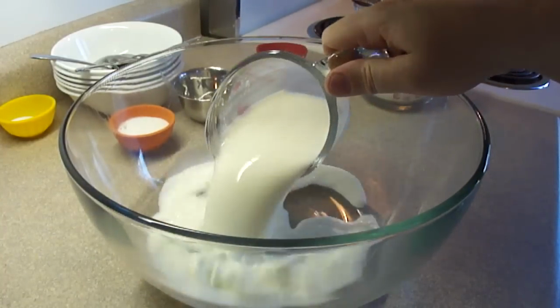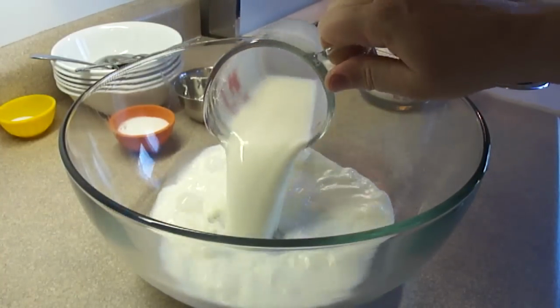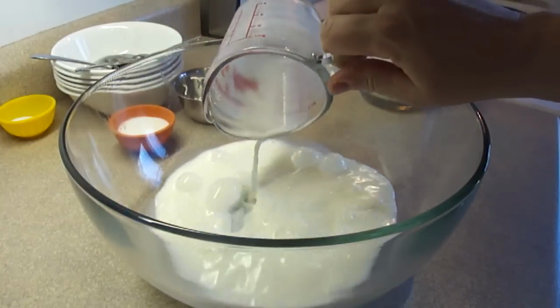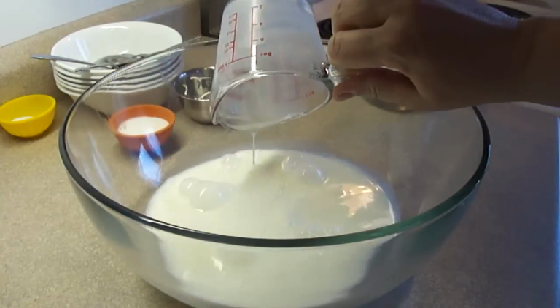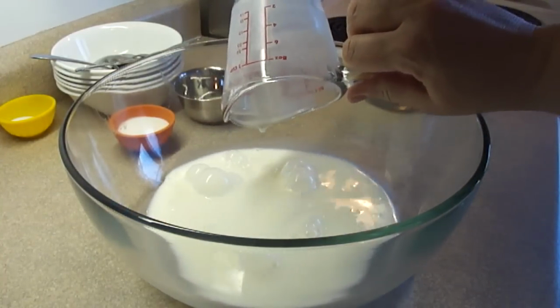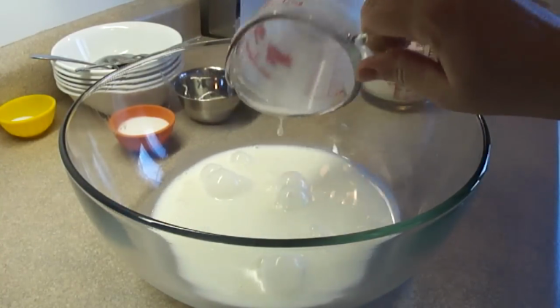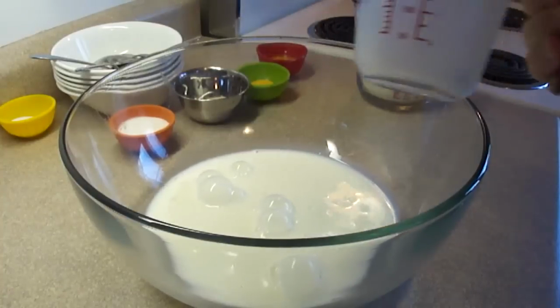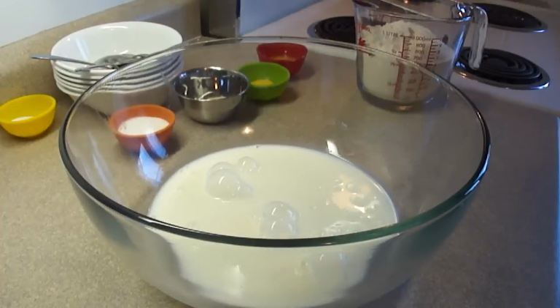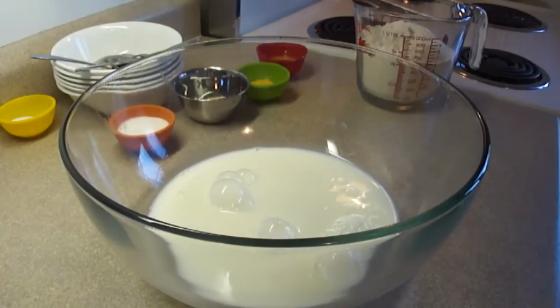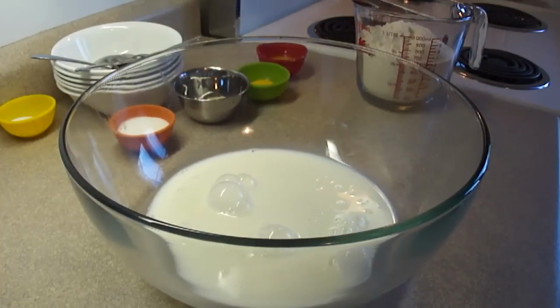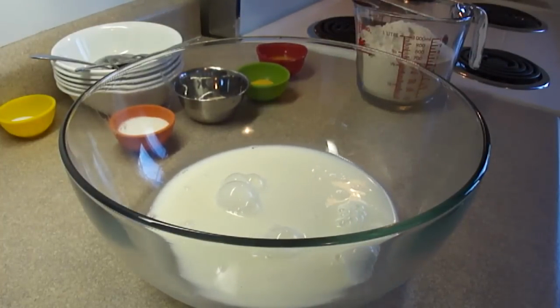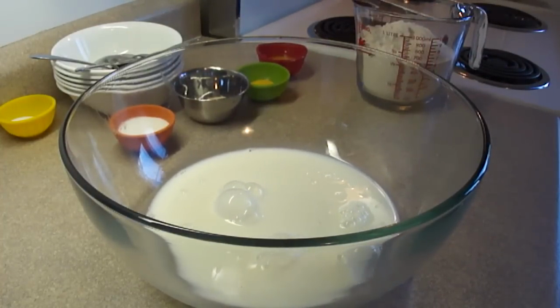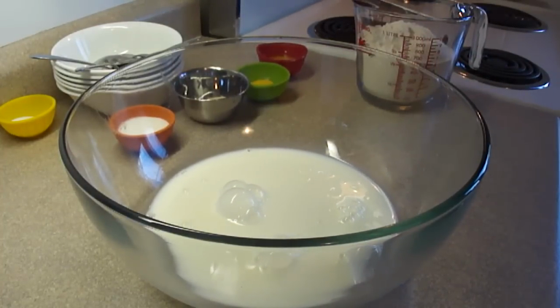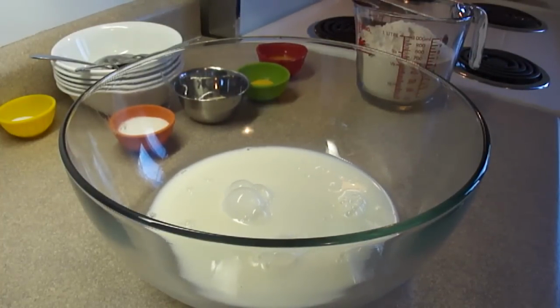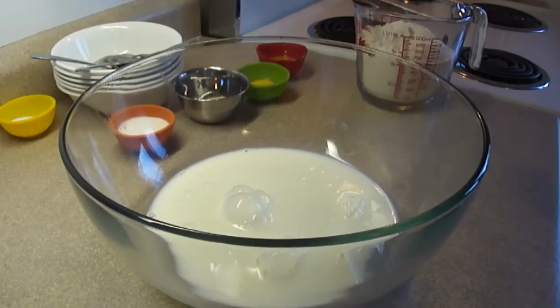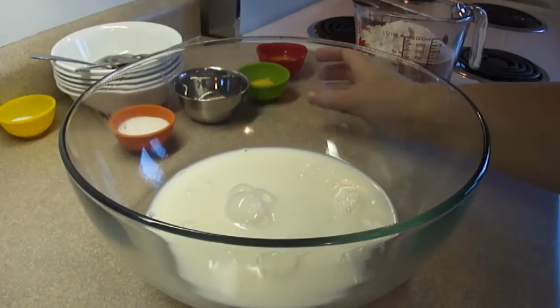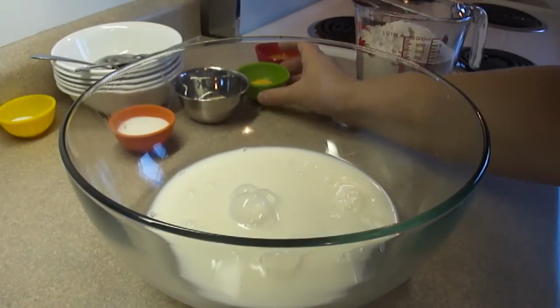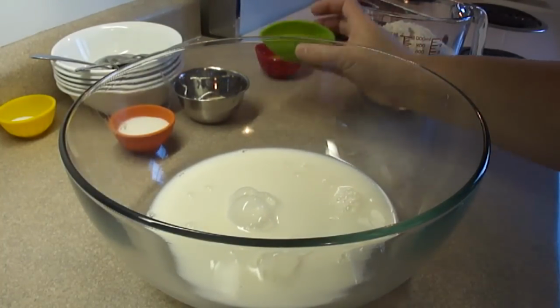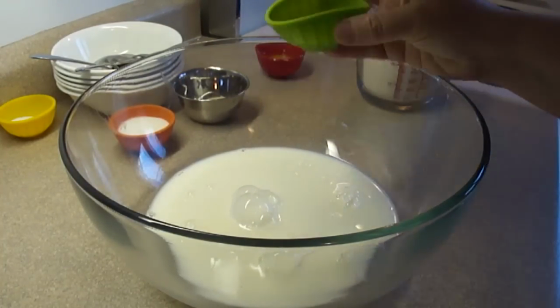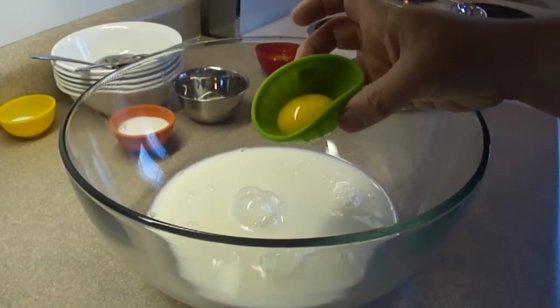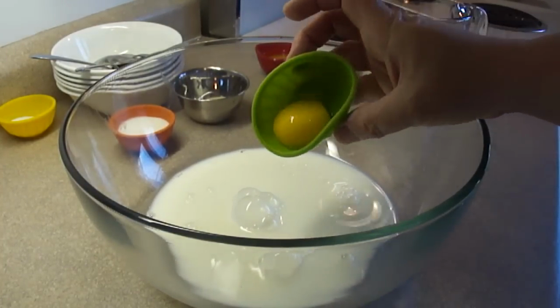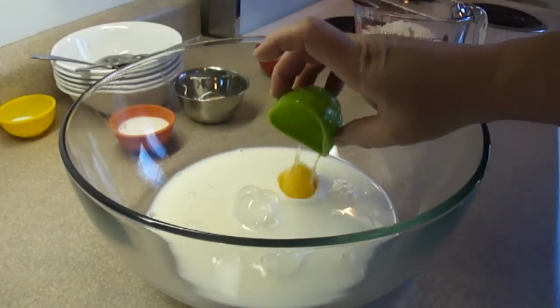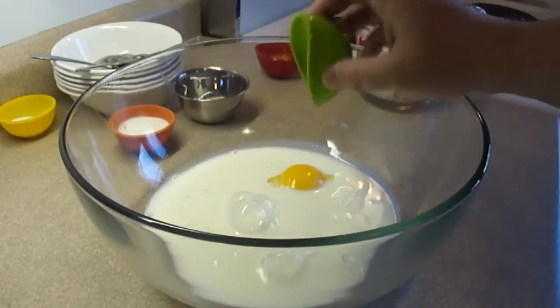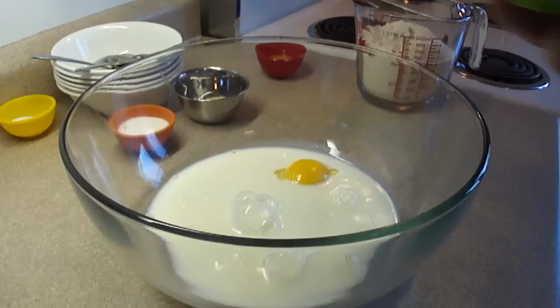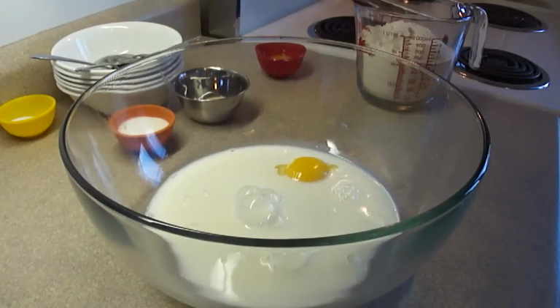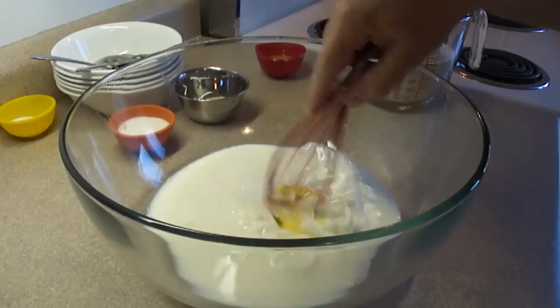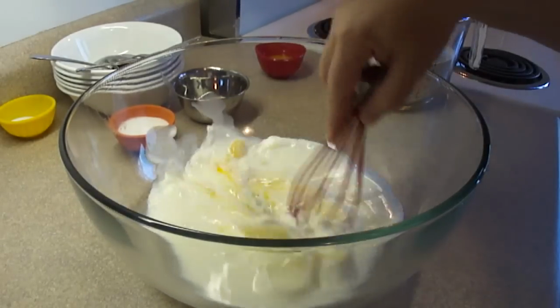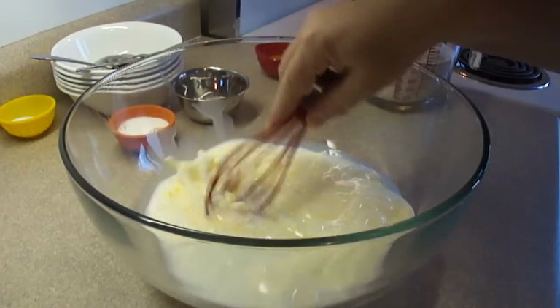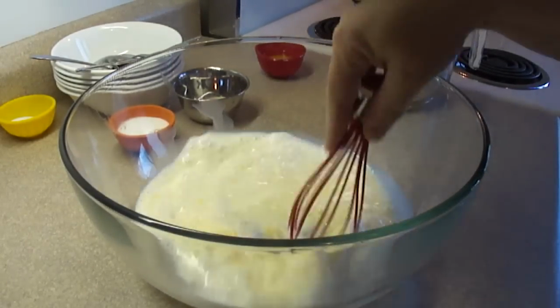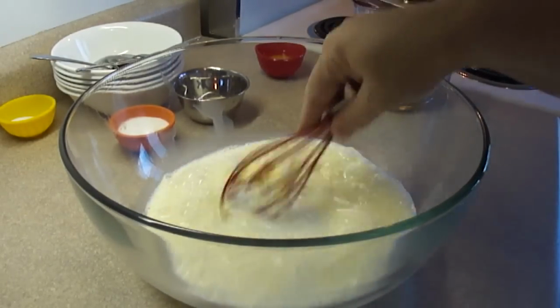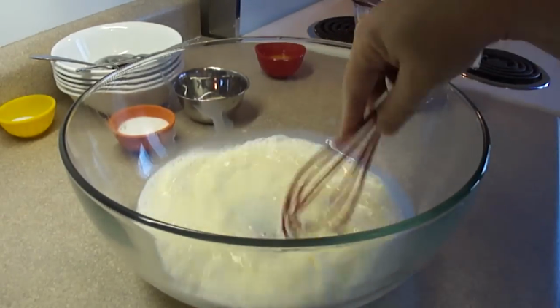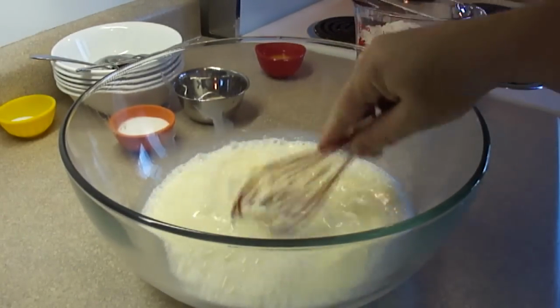Starting off with a large bowl and one cup of milk, then add one egg yolk — that's from a large egg — and simply blend those two things together until well combined.